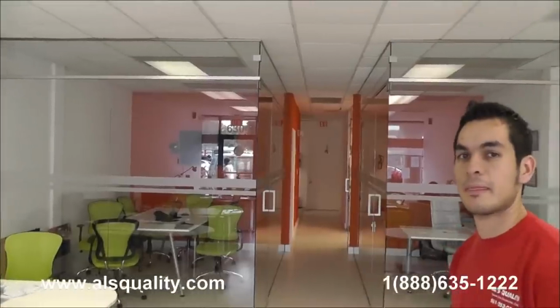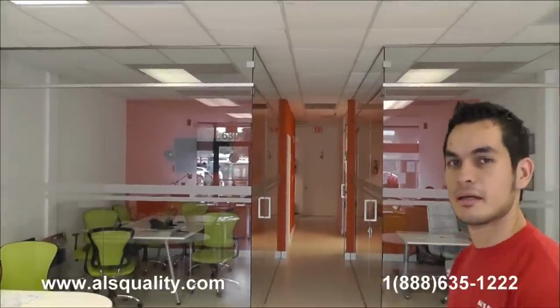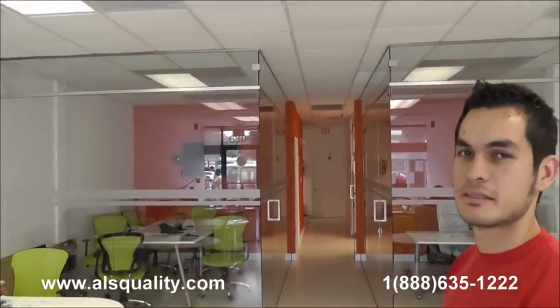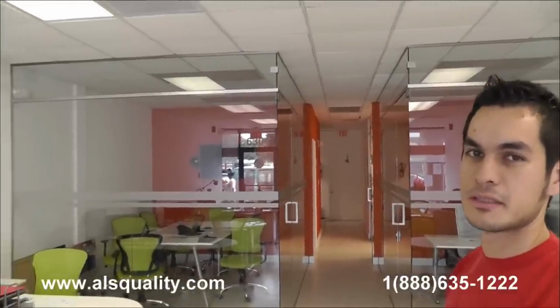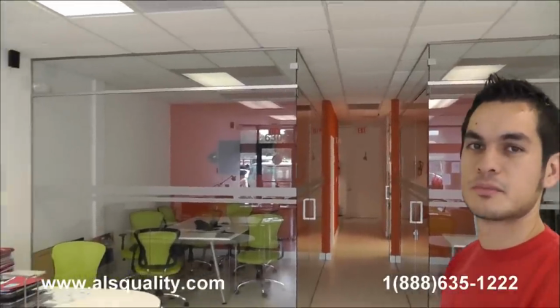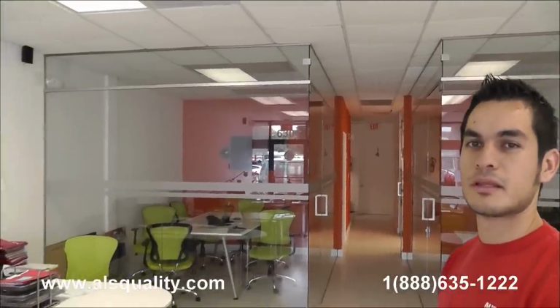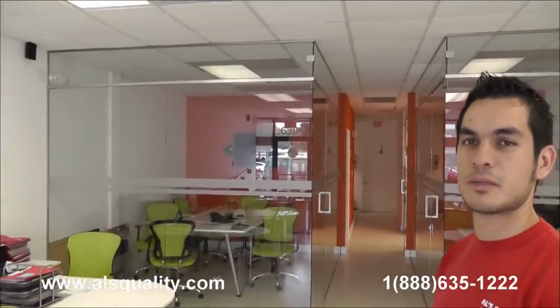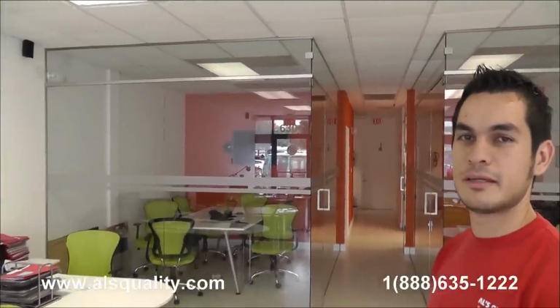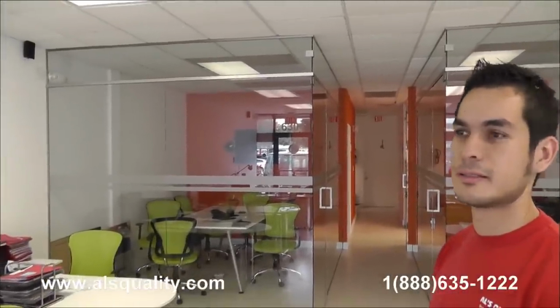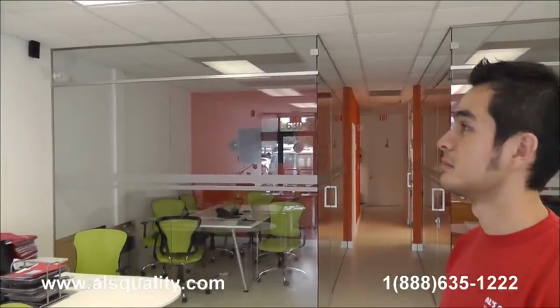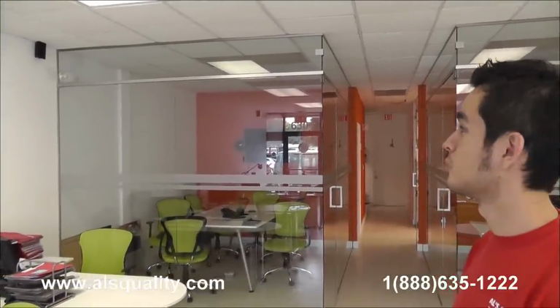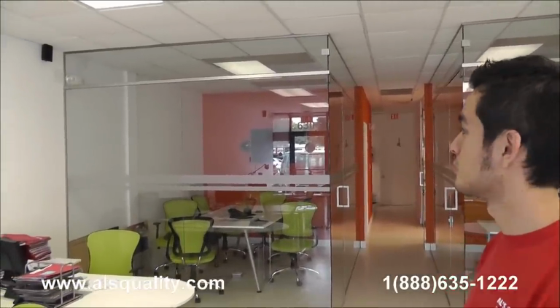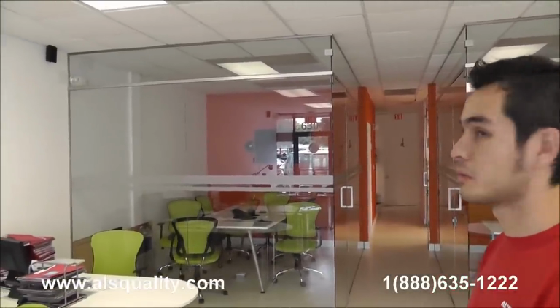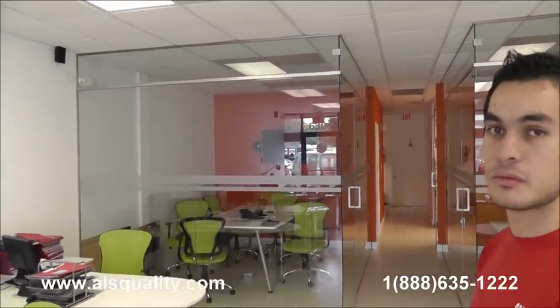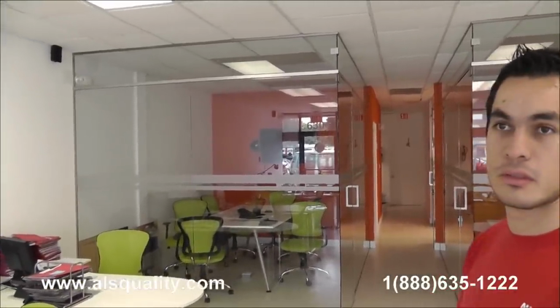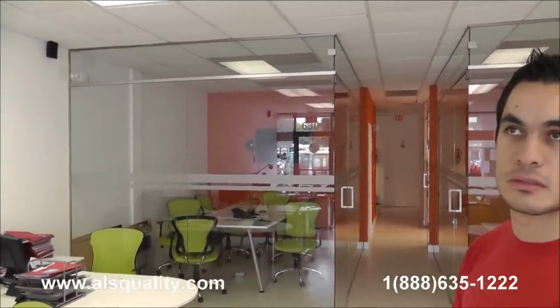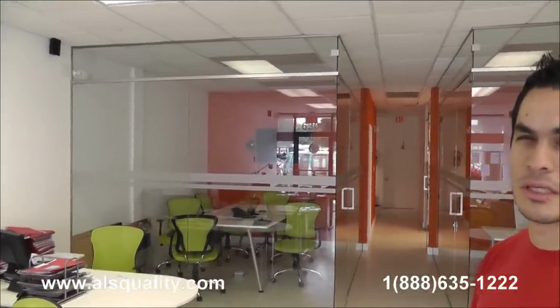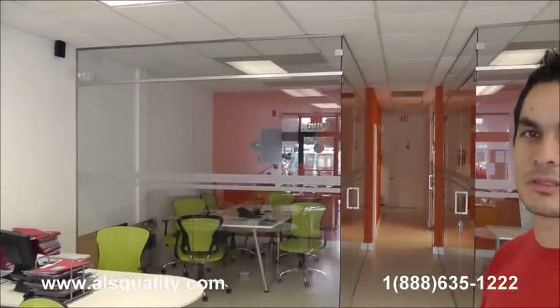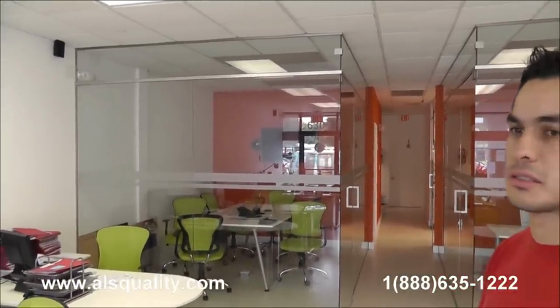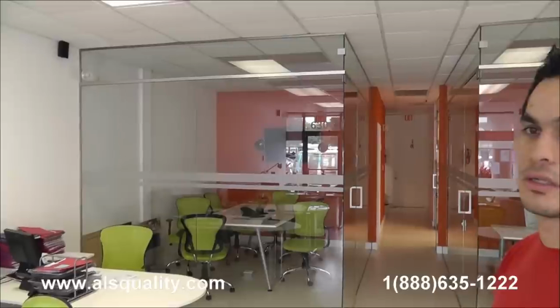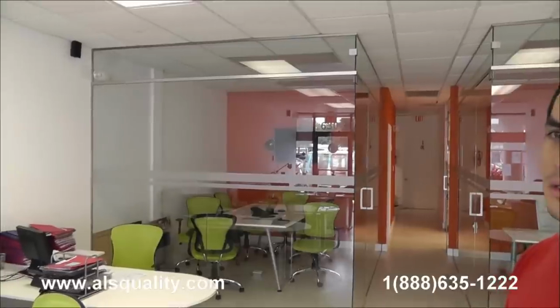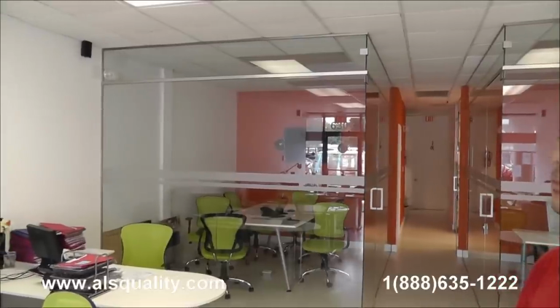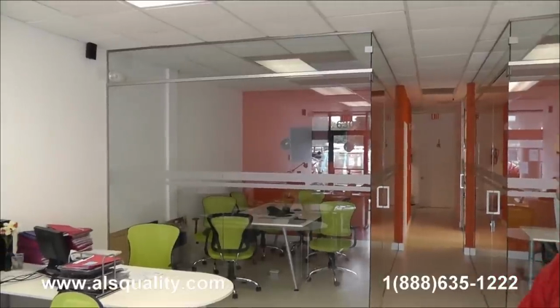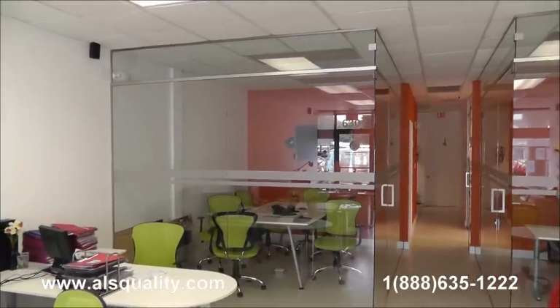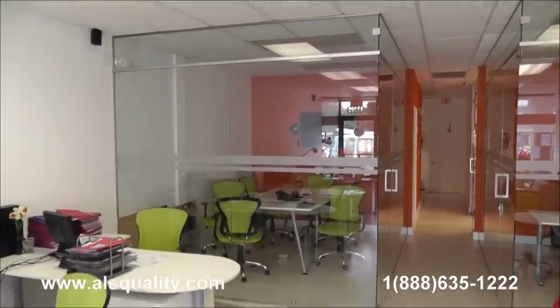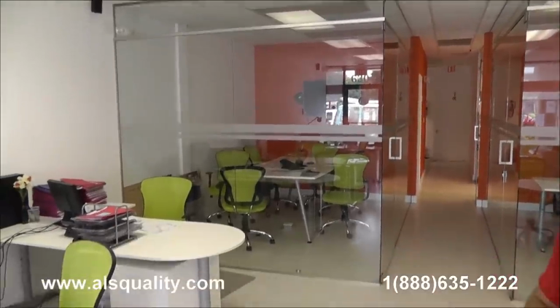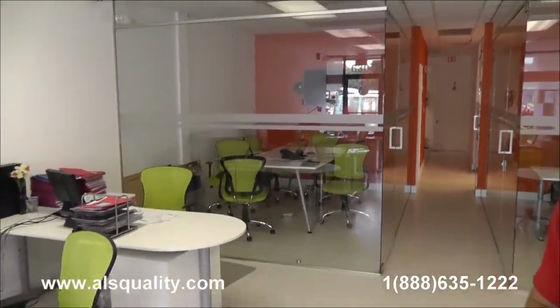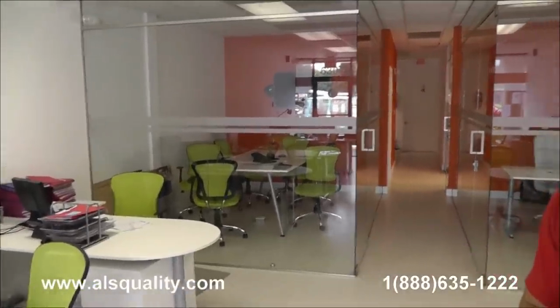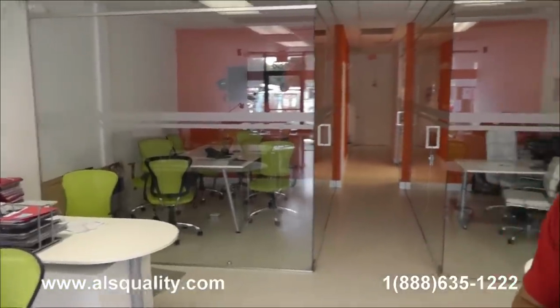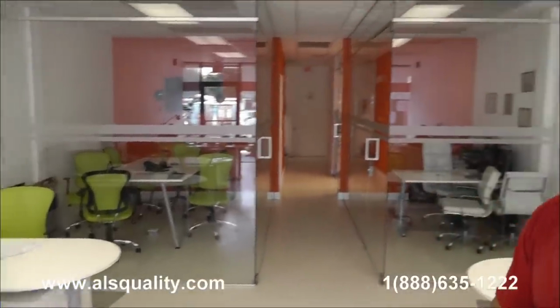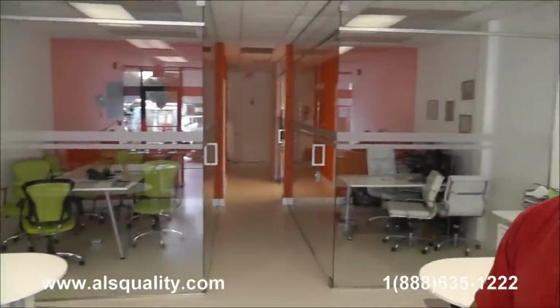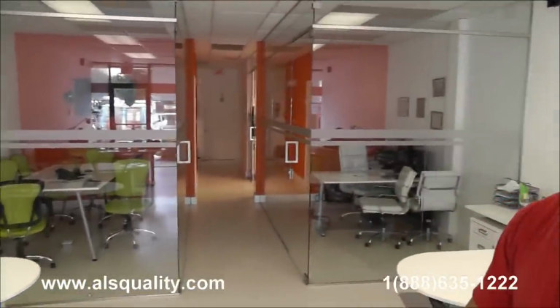Hi, this is Roger with Ballast Quality. This time we want to show you some glass partitions that we just finished installing here in a real estate office.